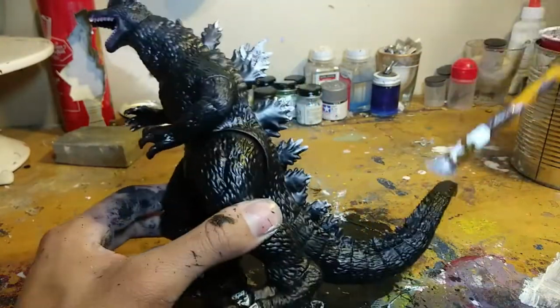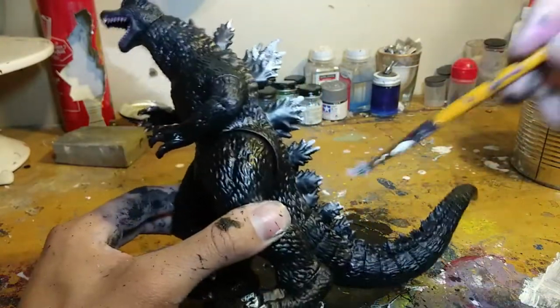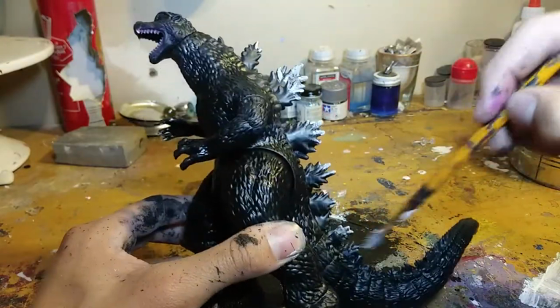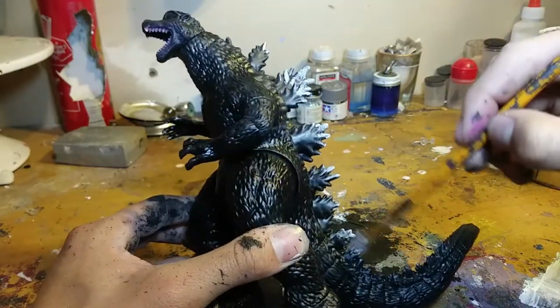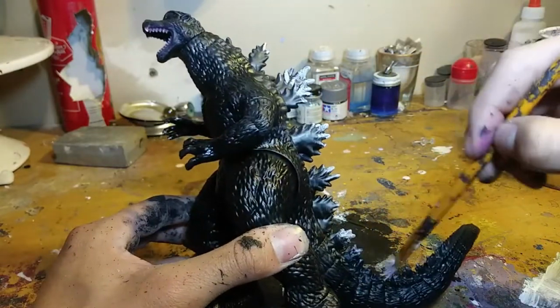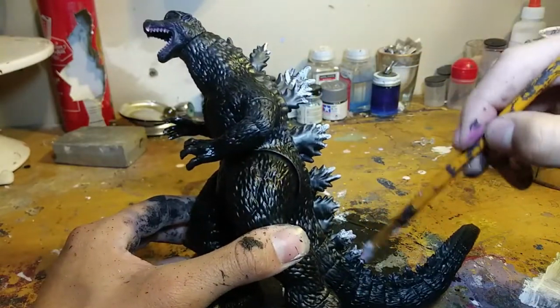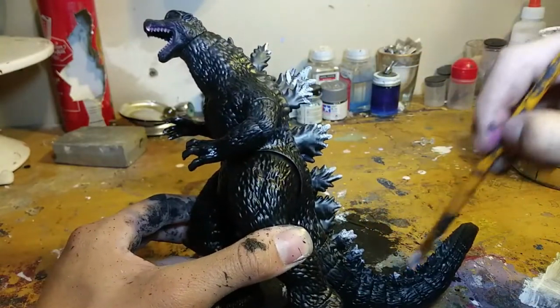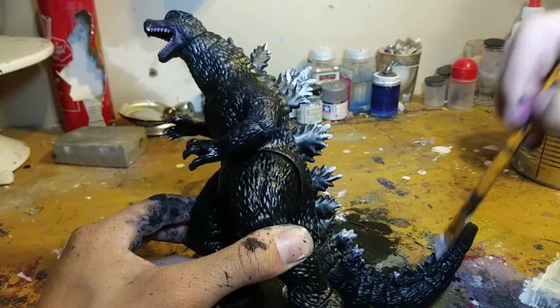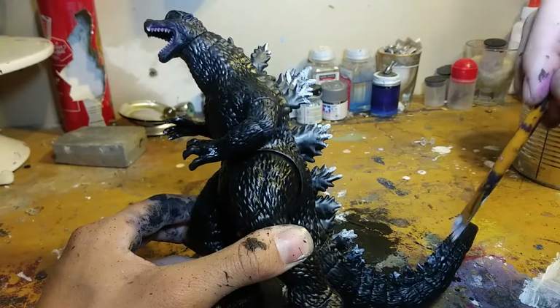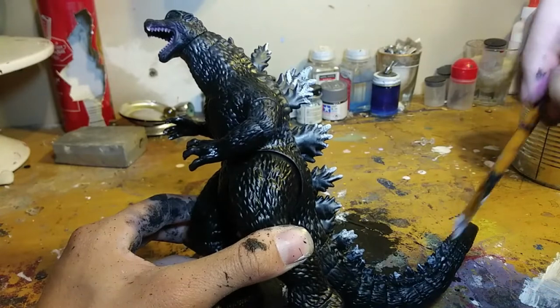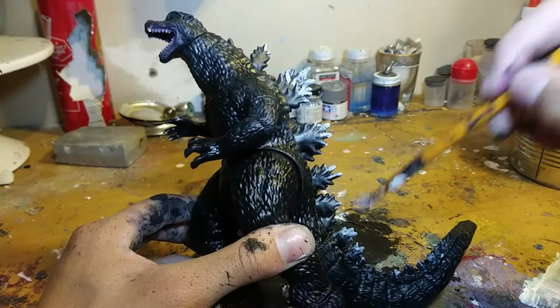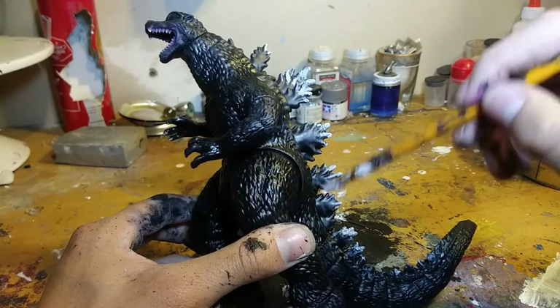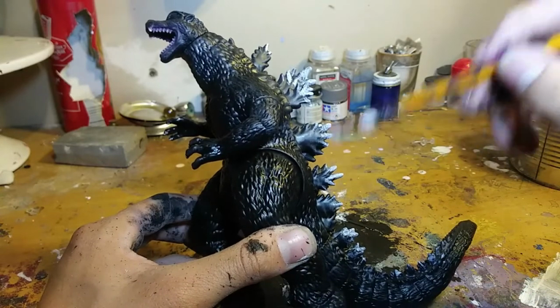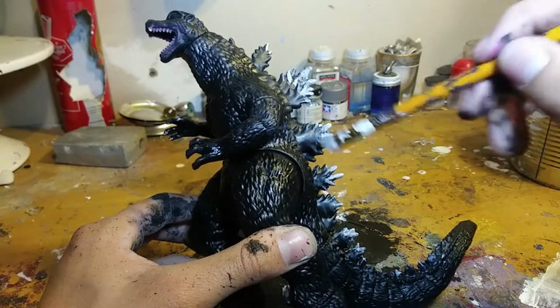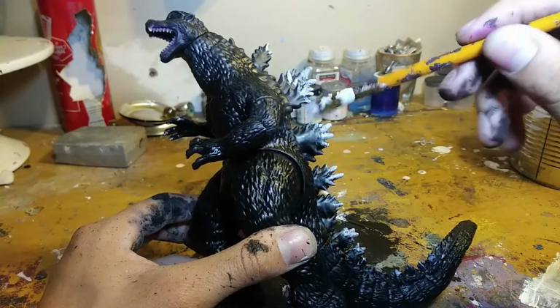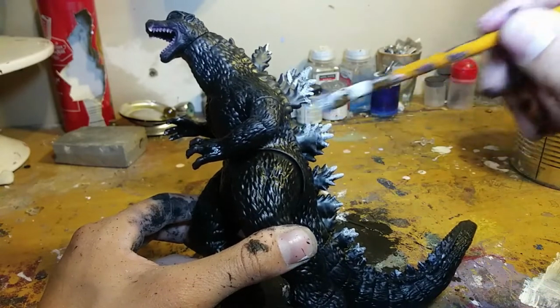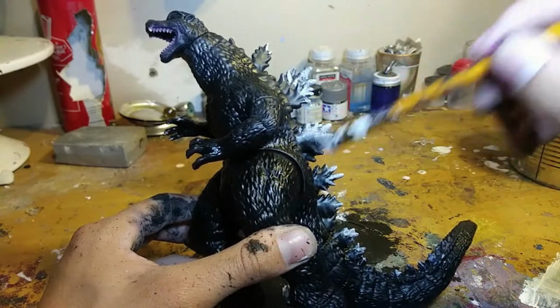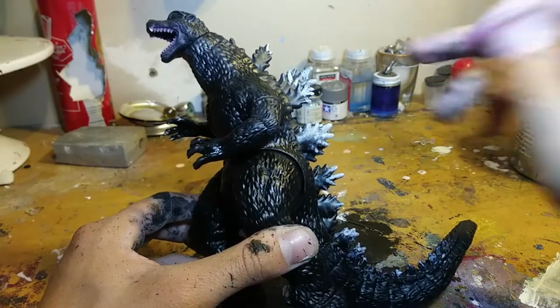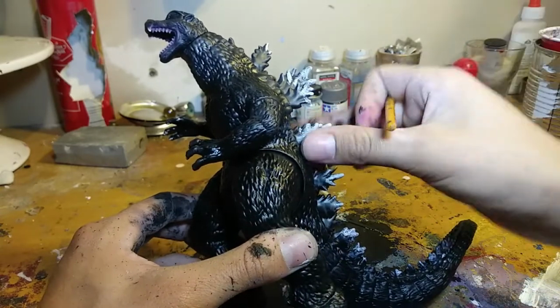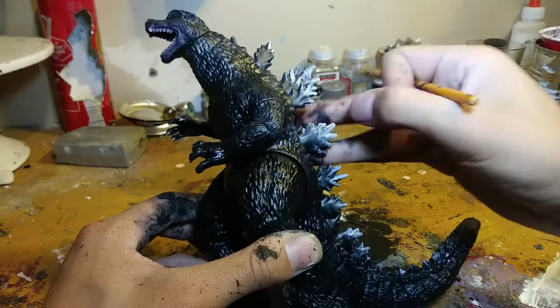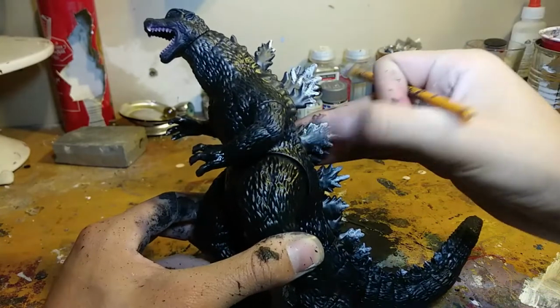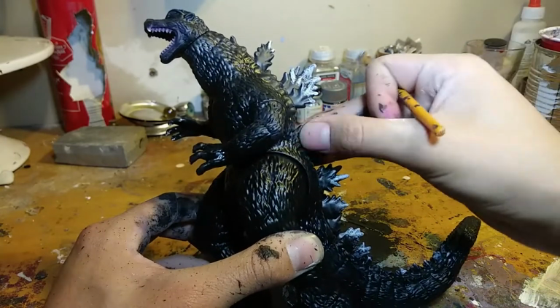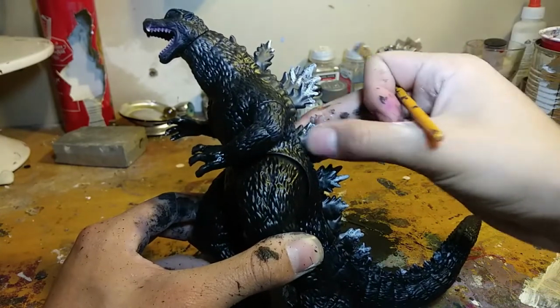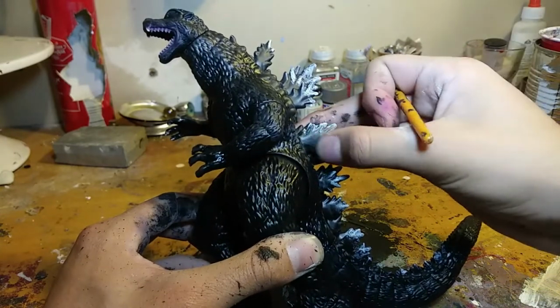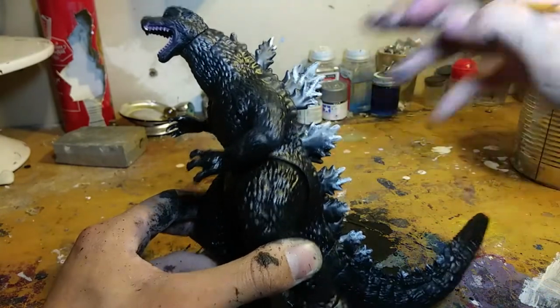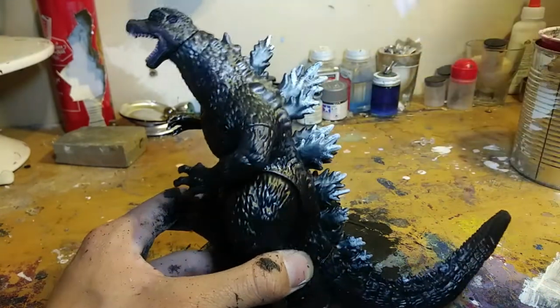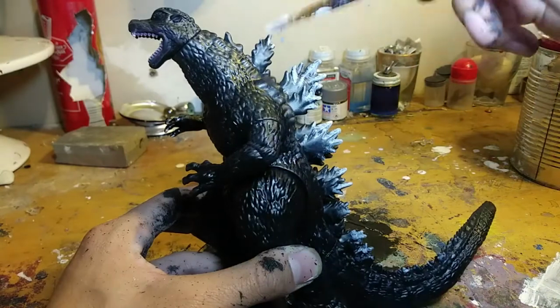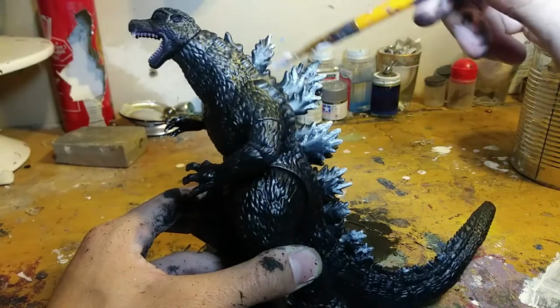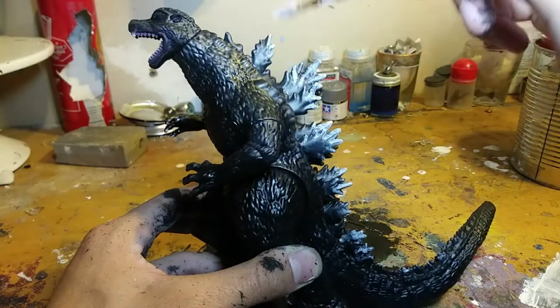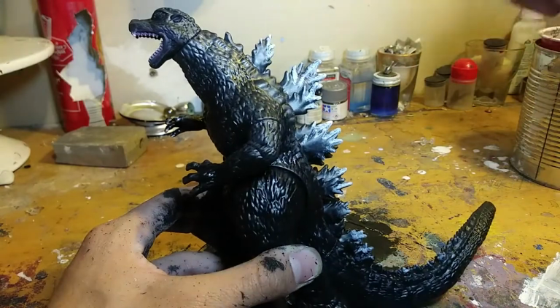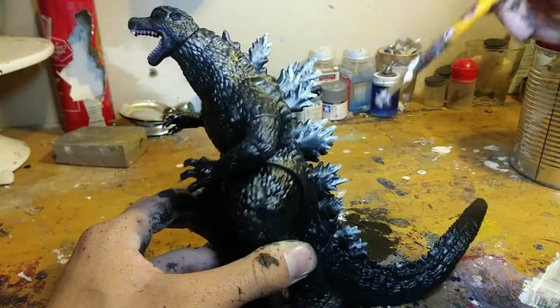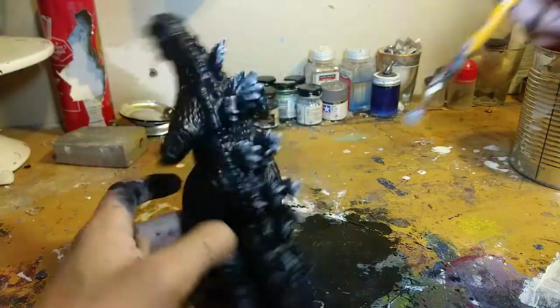Now I'm just dry brushing some white onto the fence. The main idea is to only hit the highest points of the figure and detail.